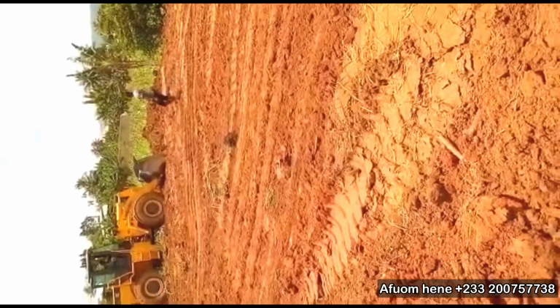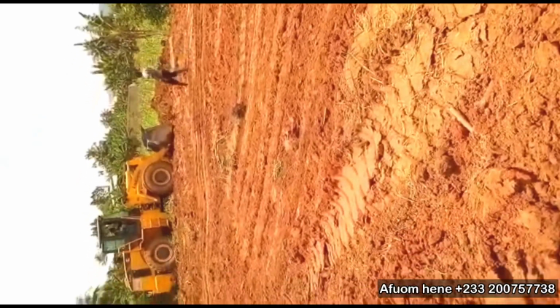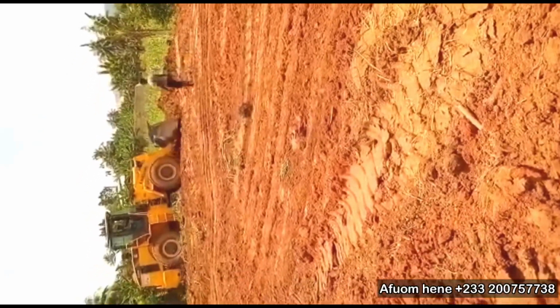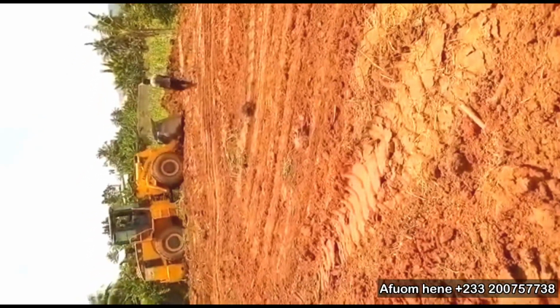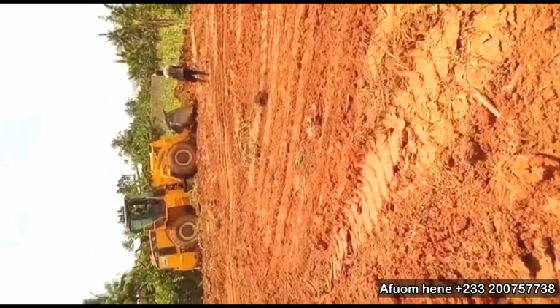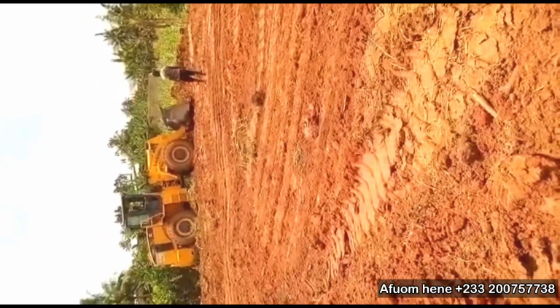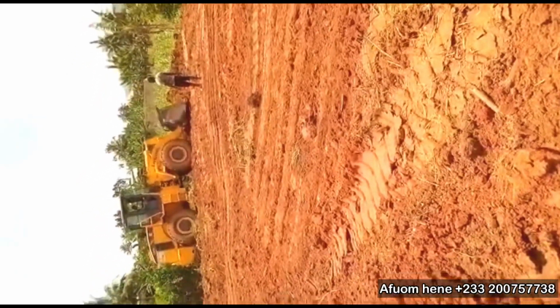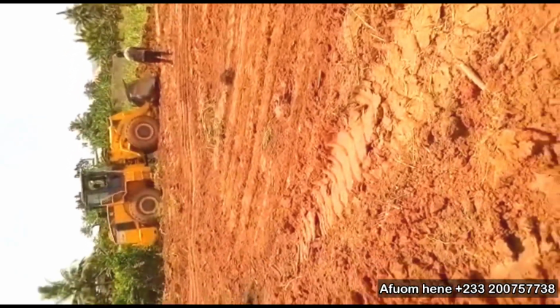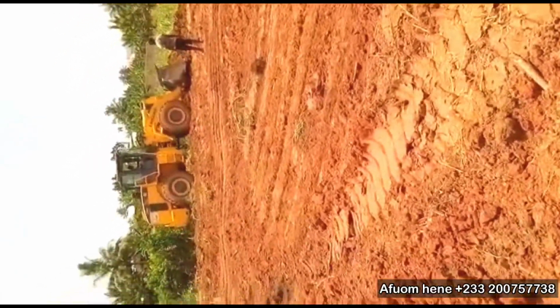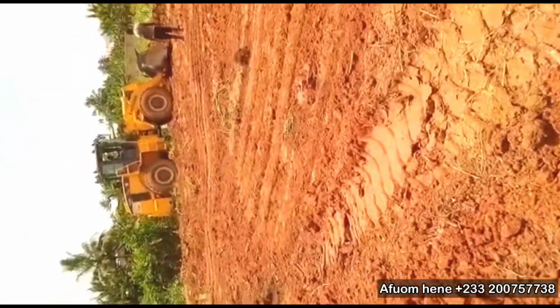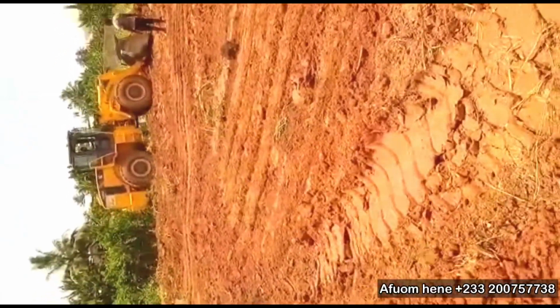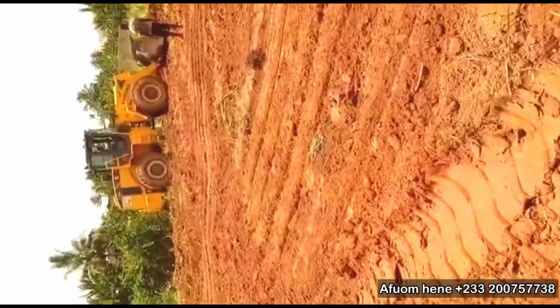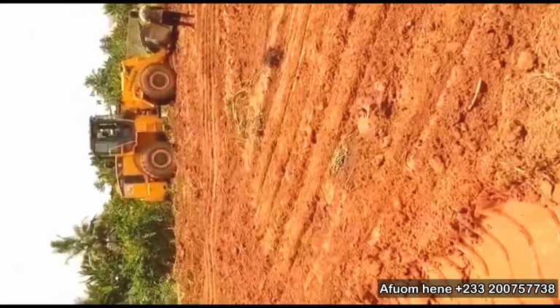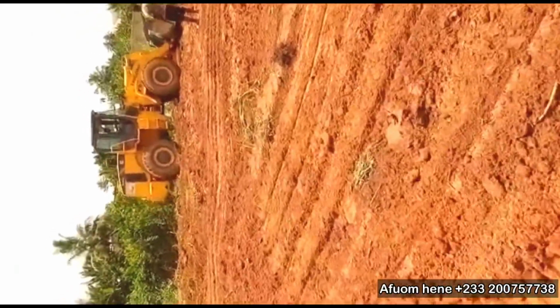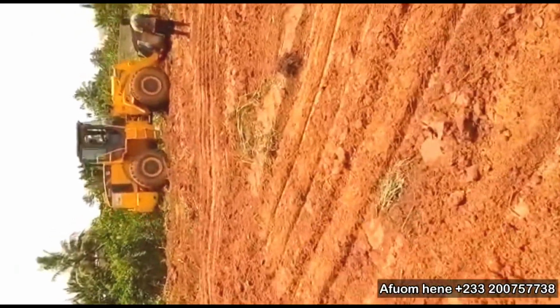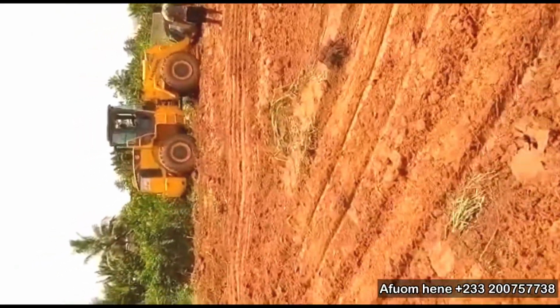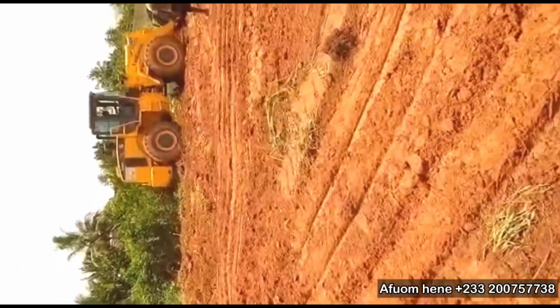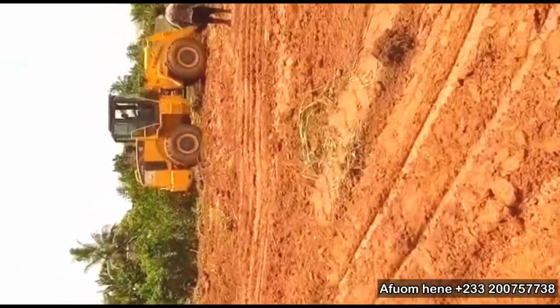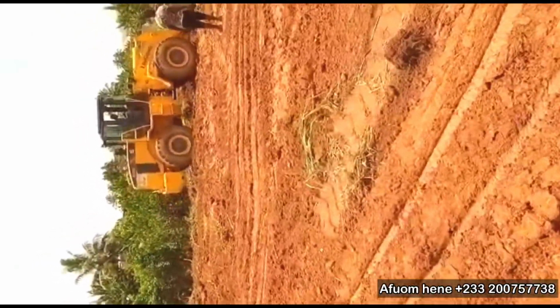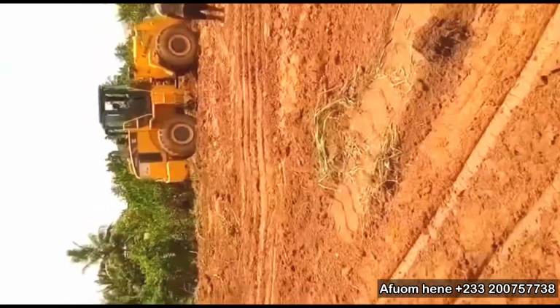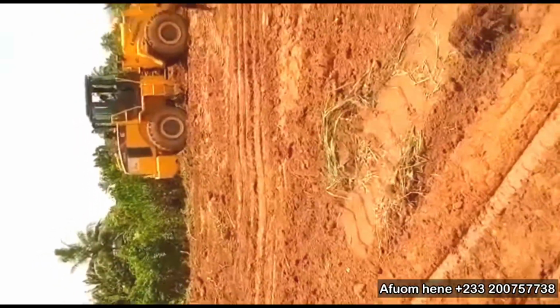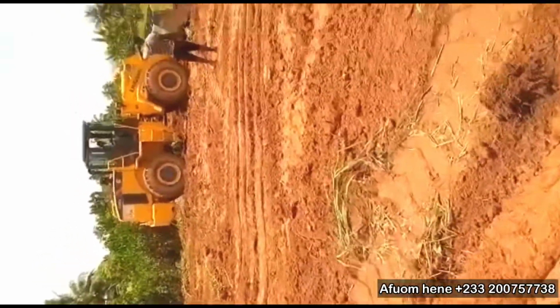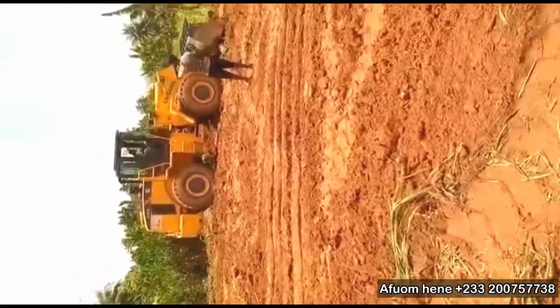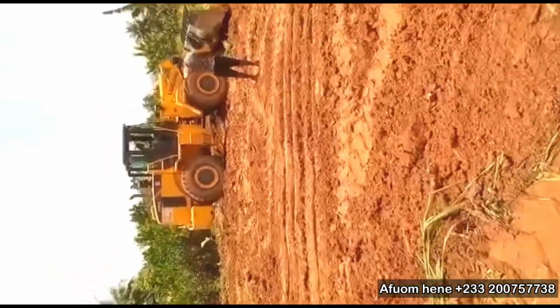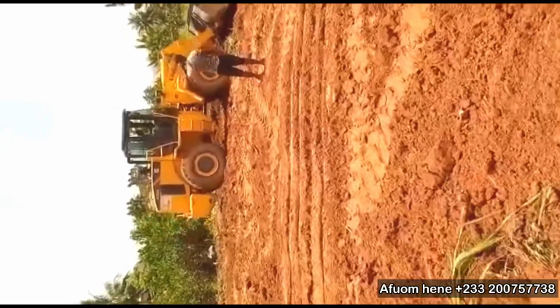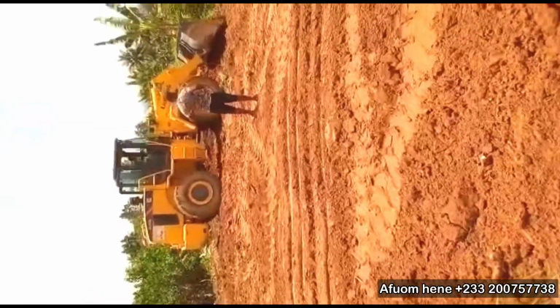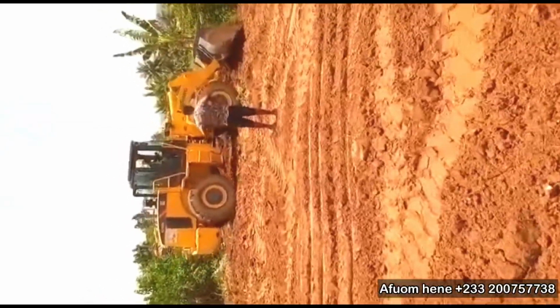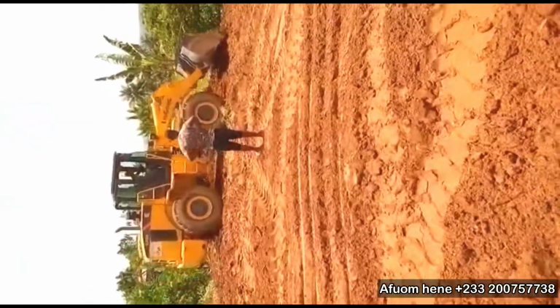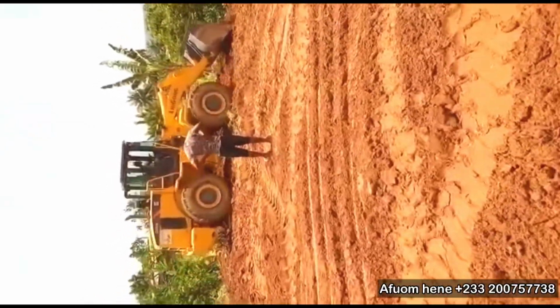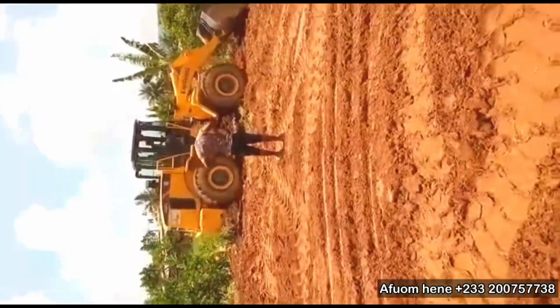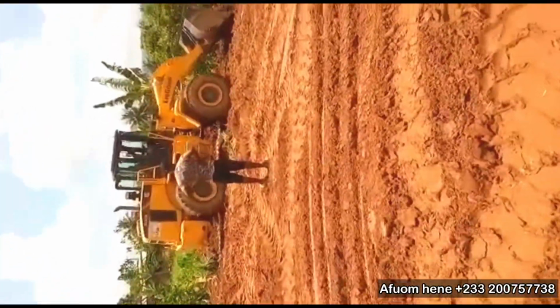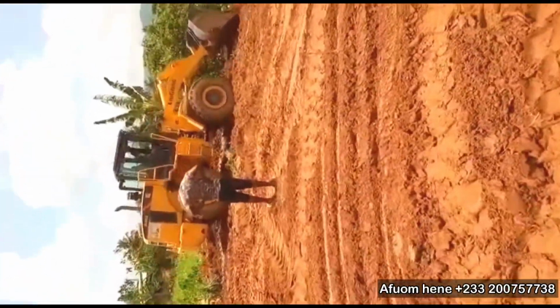Today, I'm starting a new project at Nsaoam Adipa in the eastern region of Ghana. And I'm going to share this journey from start to finish — you know how we do it on this channel.